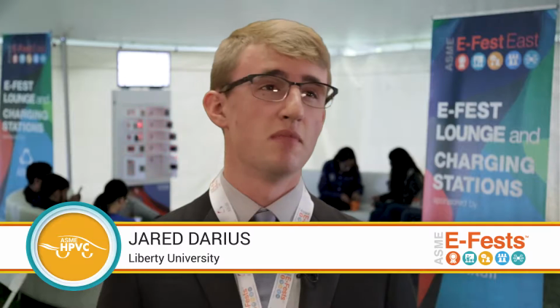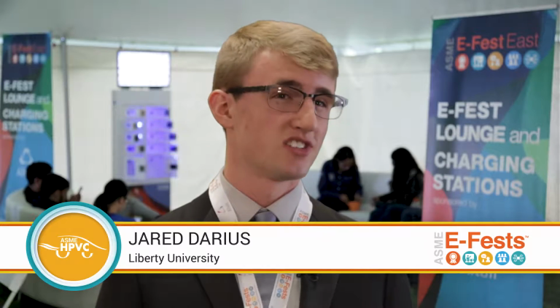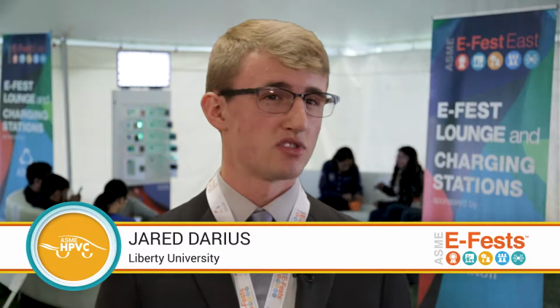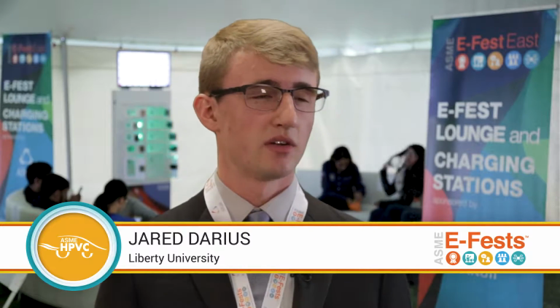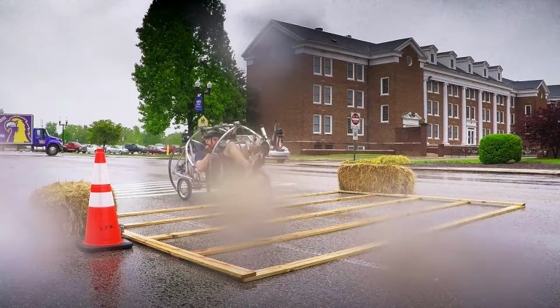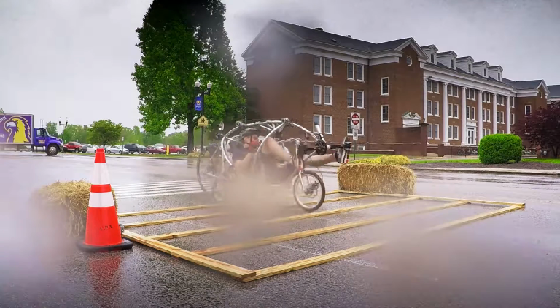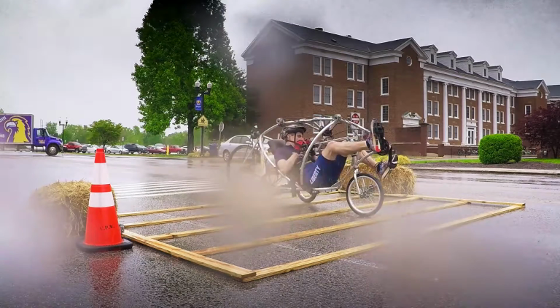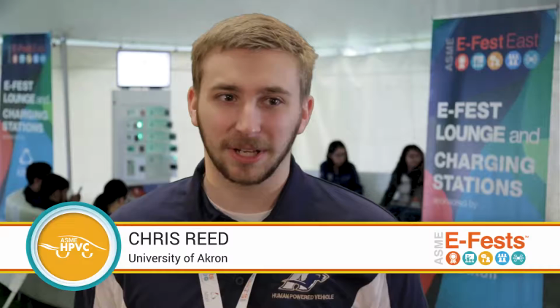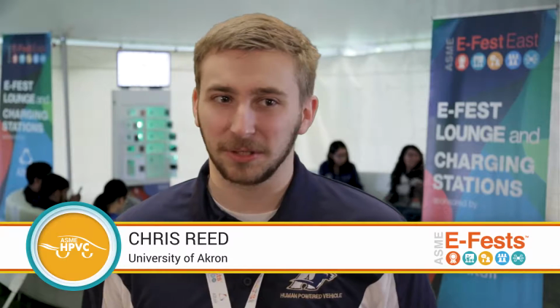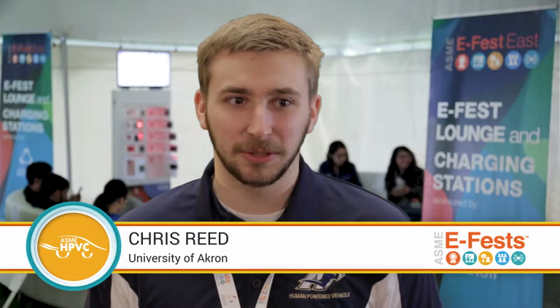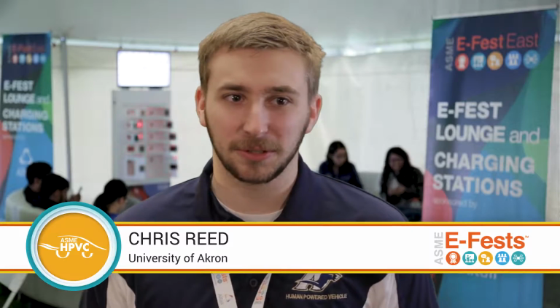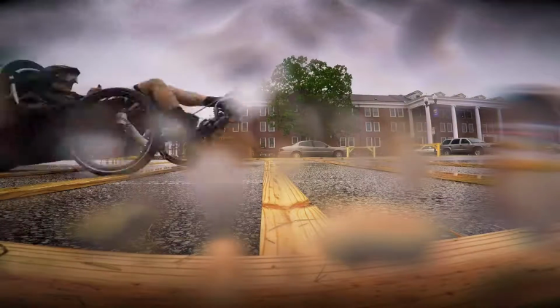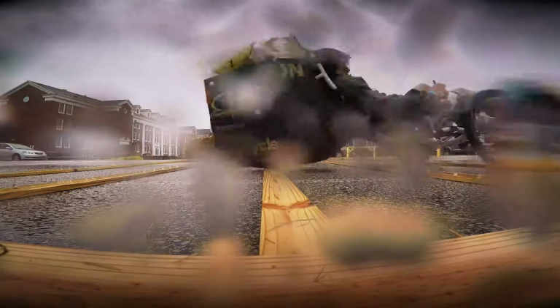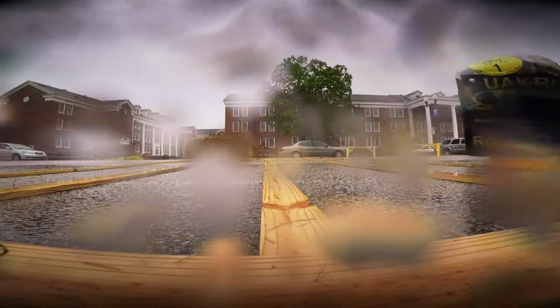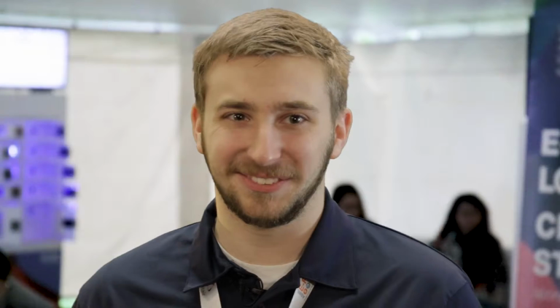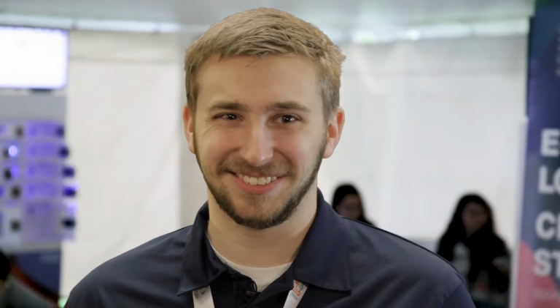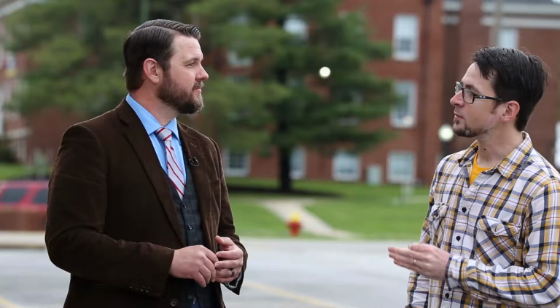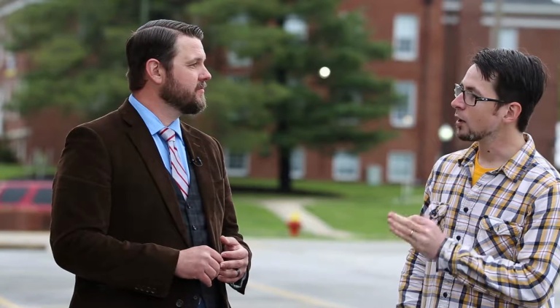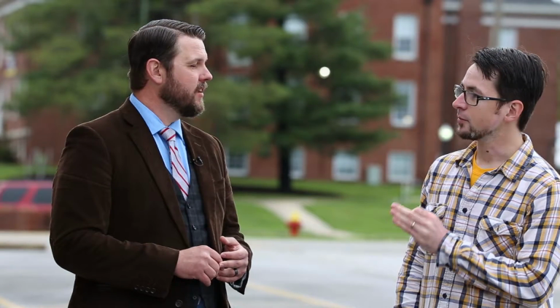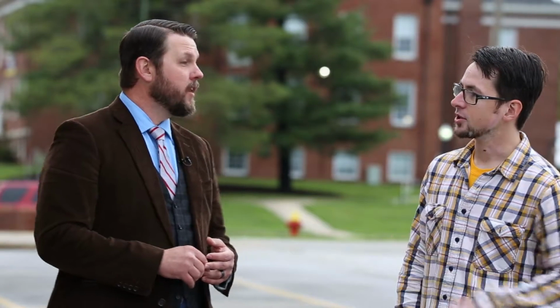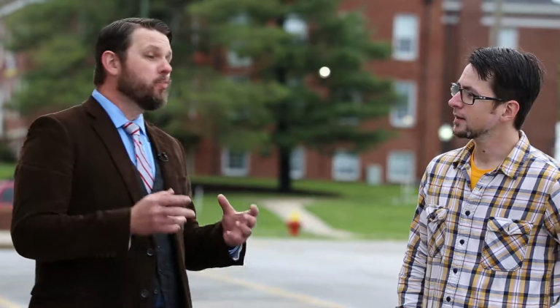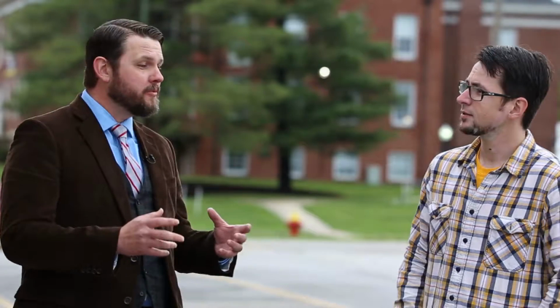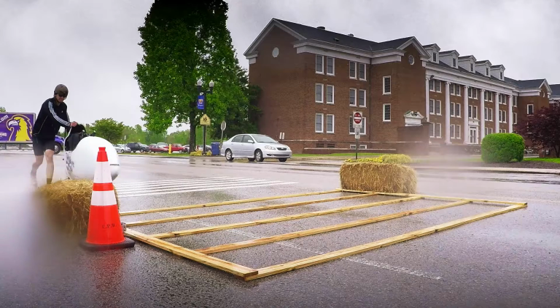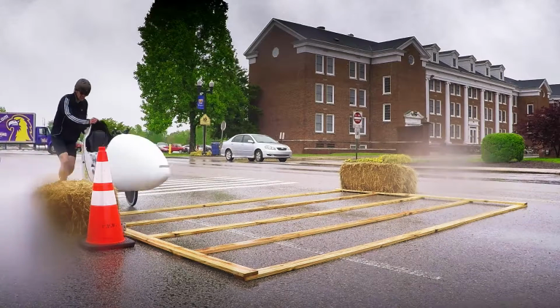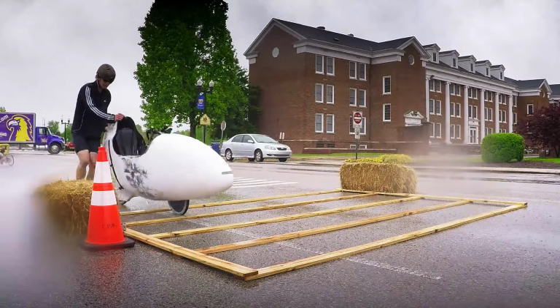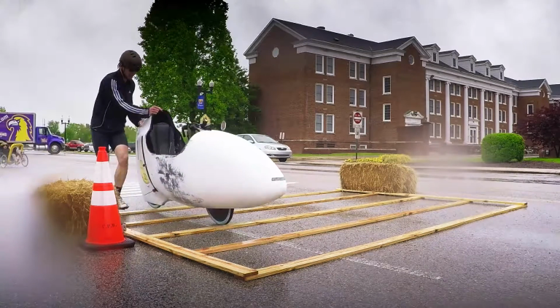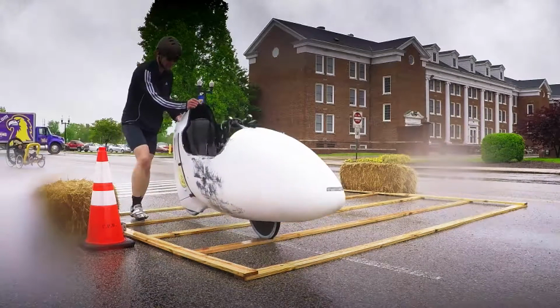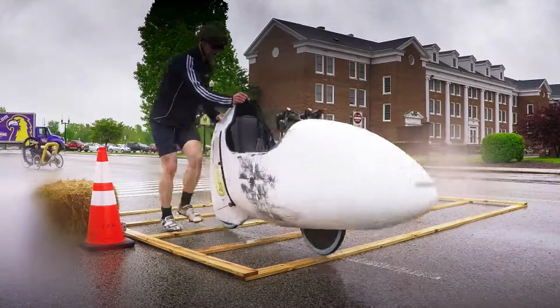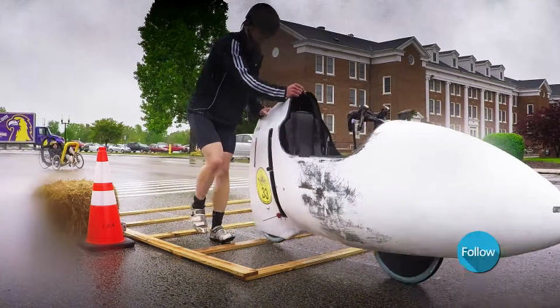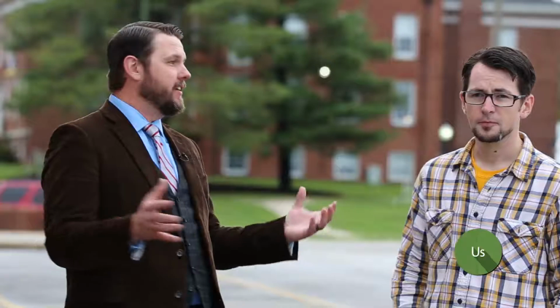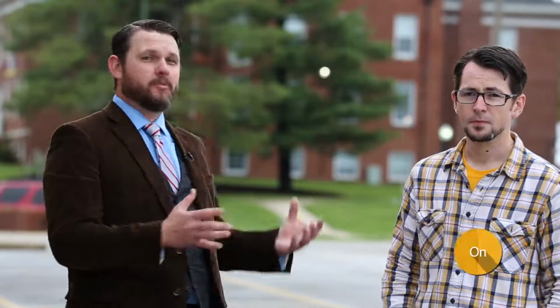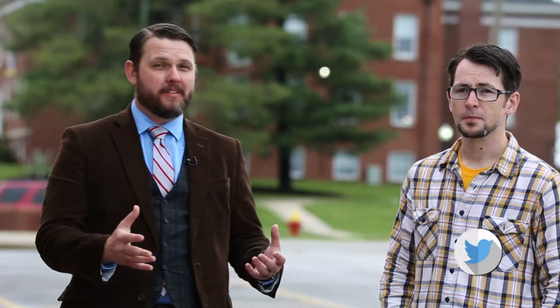The most concerning obstacle I would probably say is the rumble strip. We don't have a suspension on our vehicle, so we're going to be feeling every single bump. What's the purpose behind the rumble strip challenge? The rumble strip challenge really tests the ability of these vehicles to be utilized on multiple surfaces.